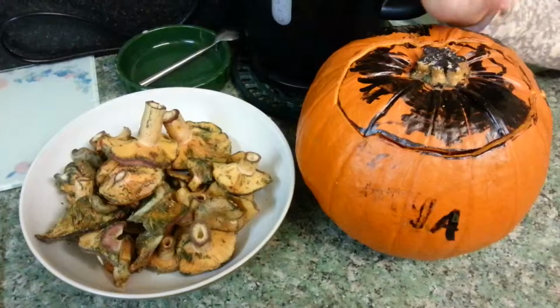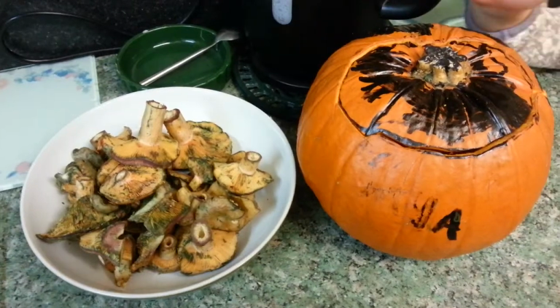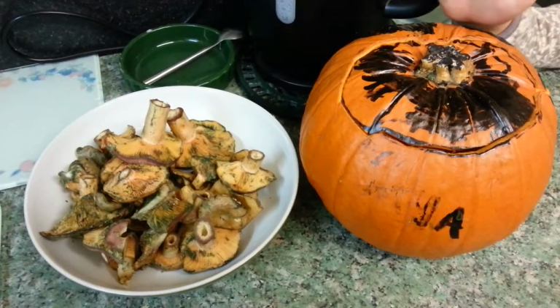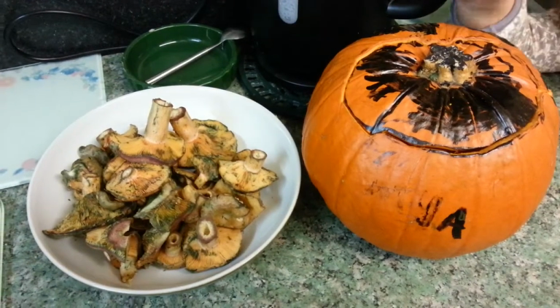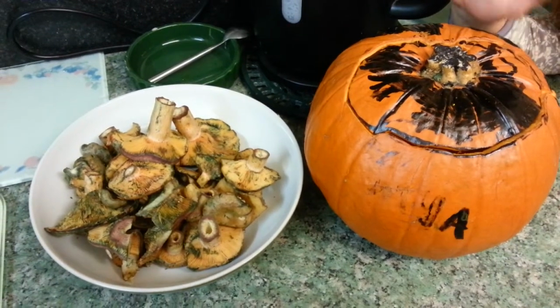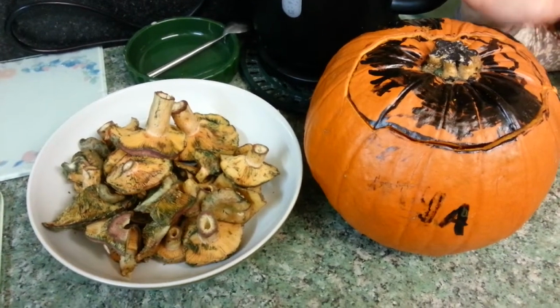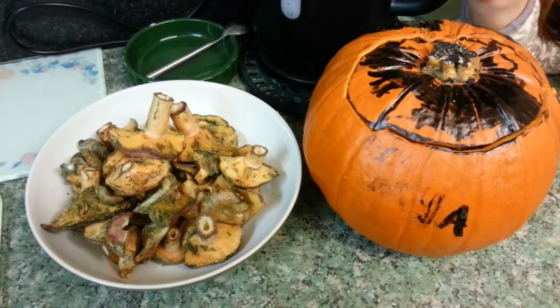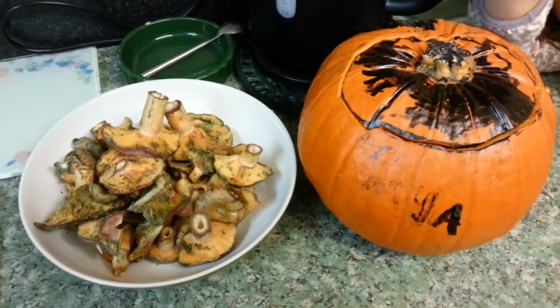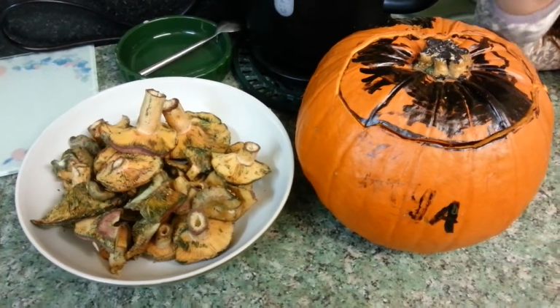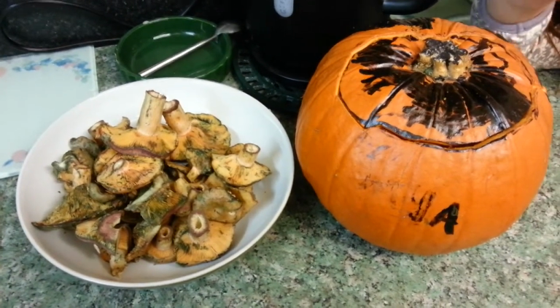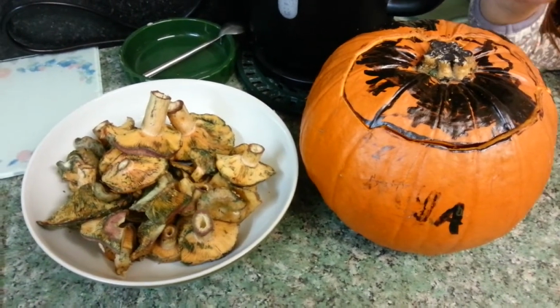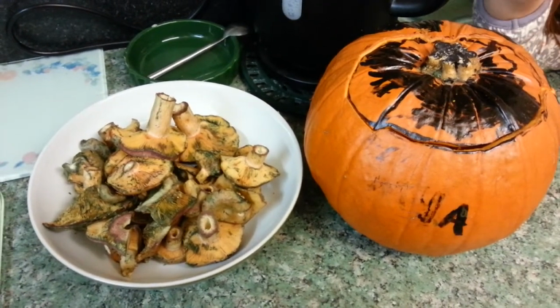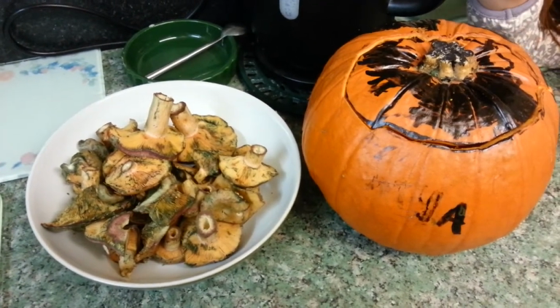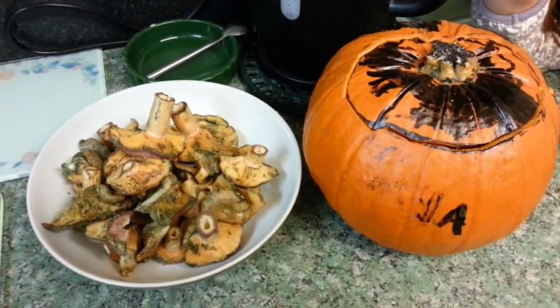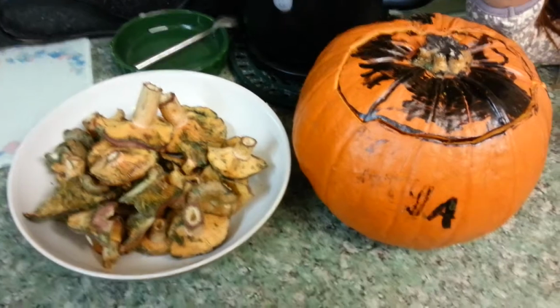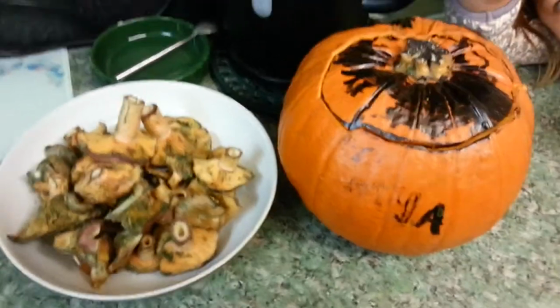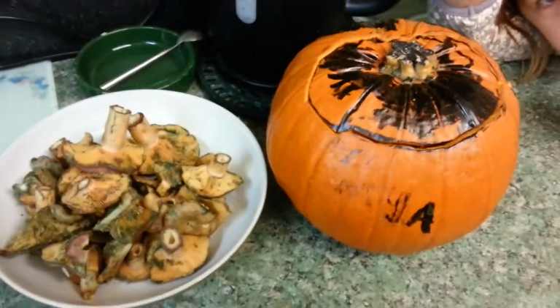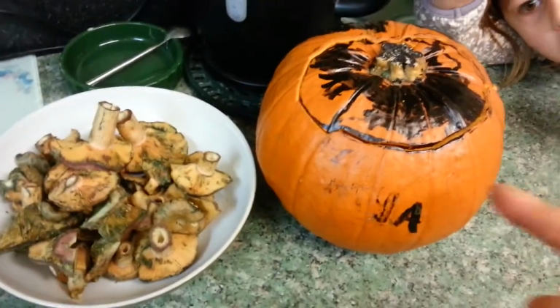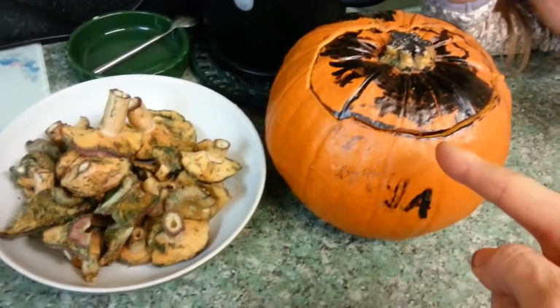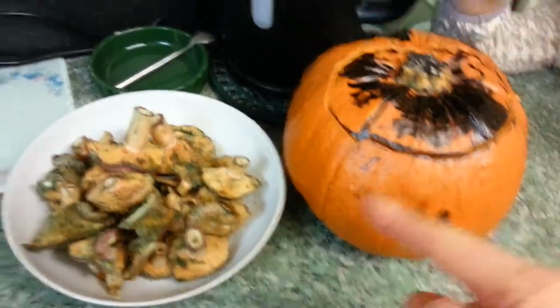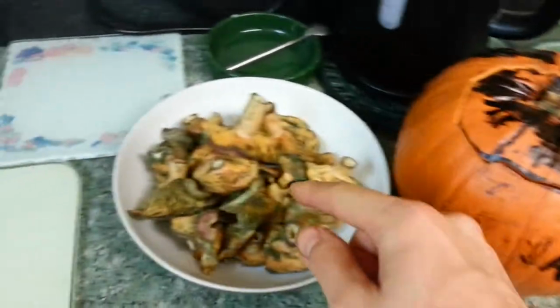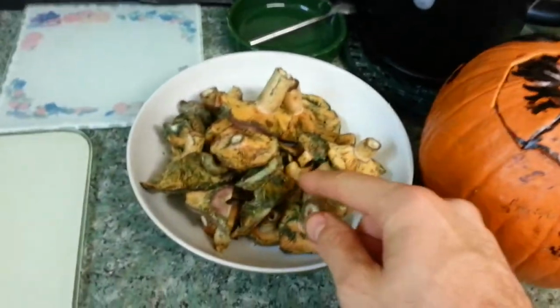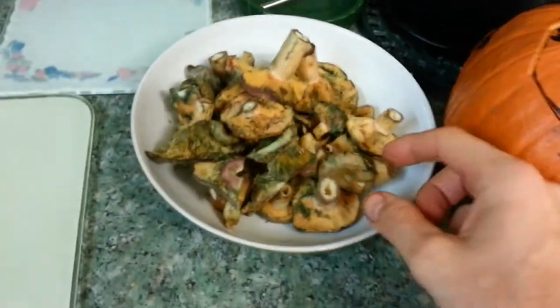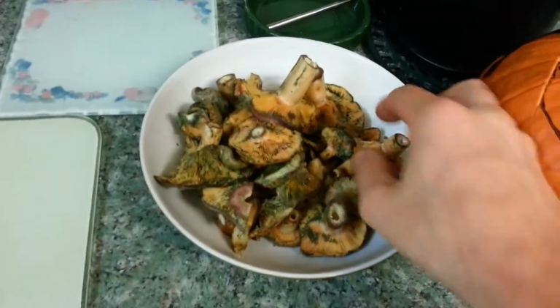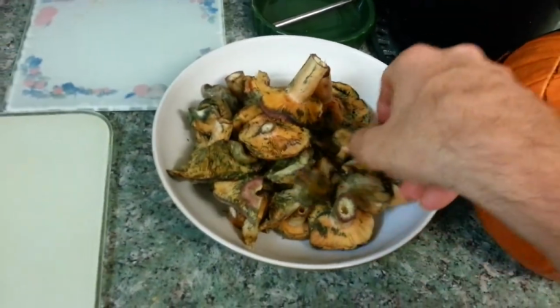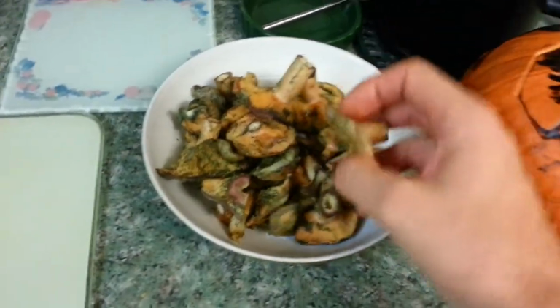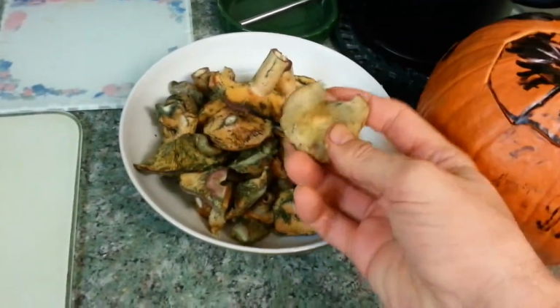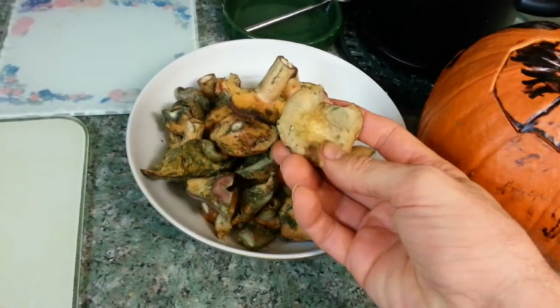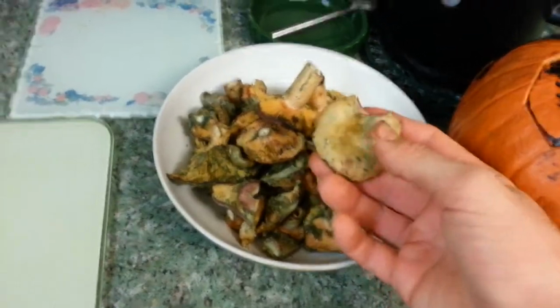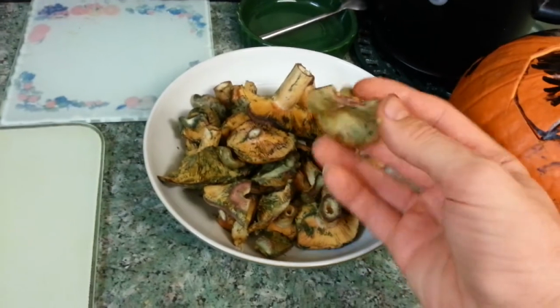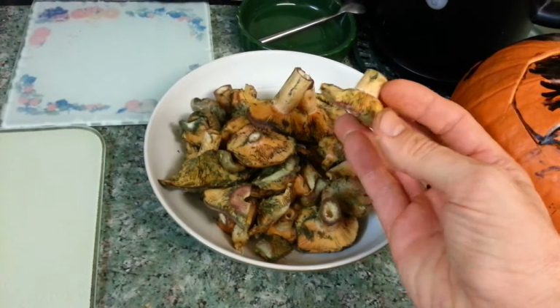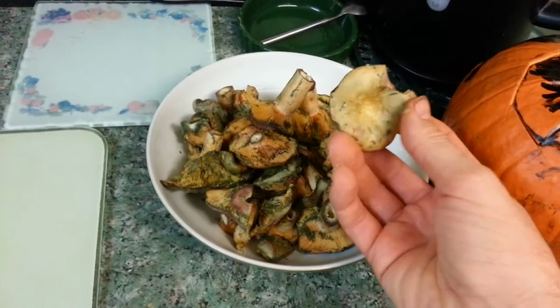This is Maya and Daddy's trick-or-treat. What we've got here is Maya's pumpkin. And here is the saffron milk caps.